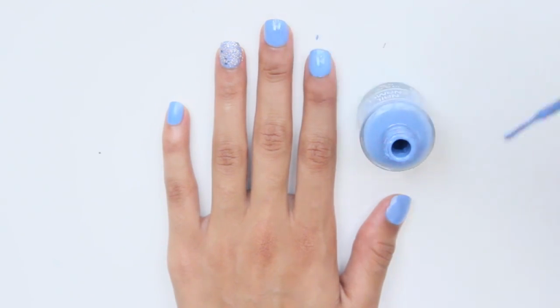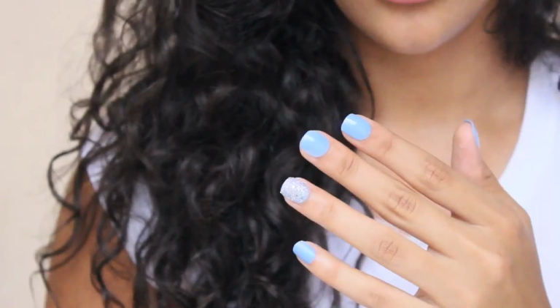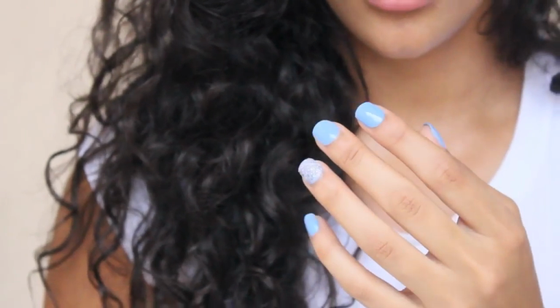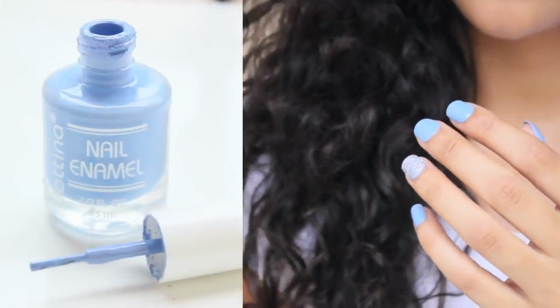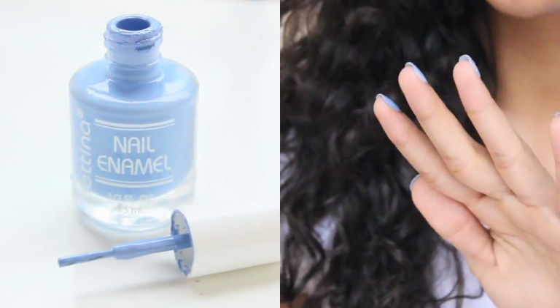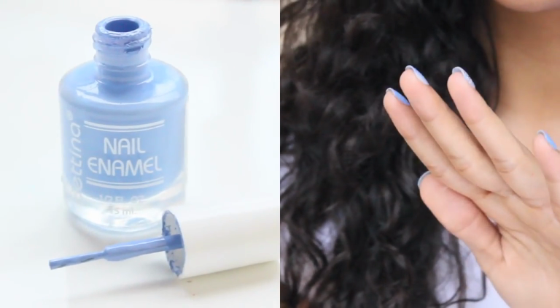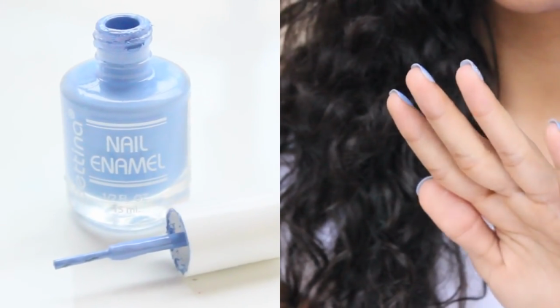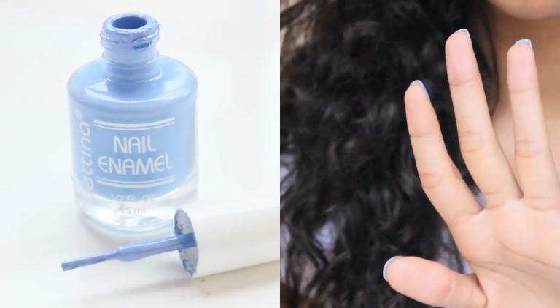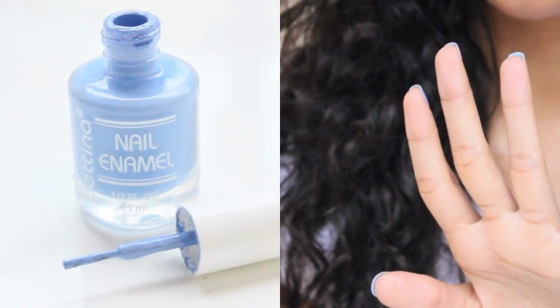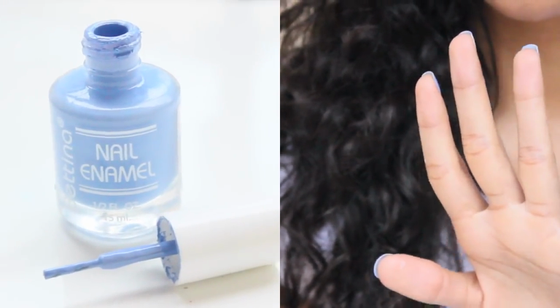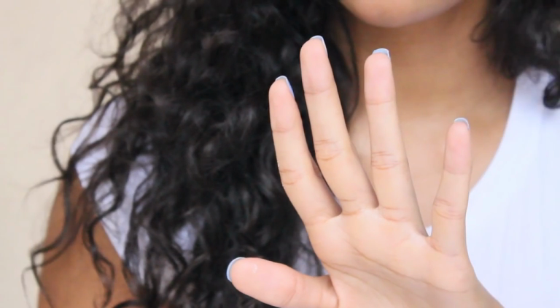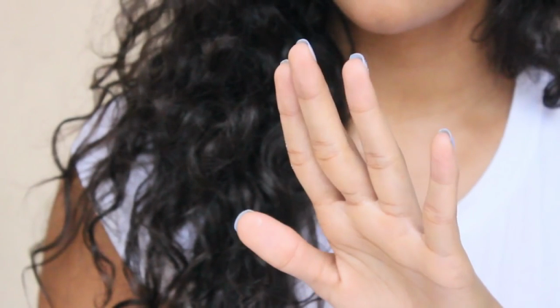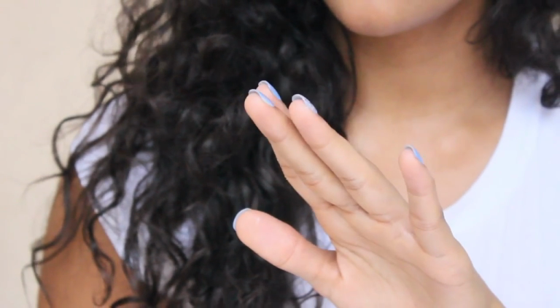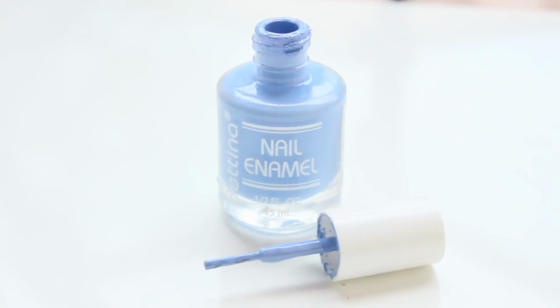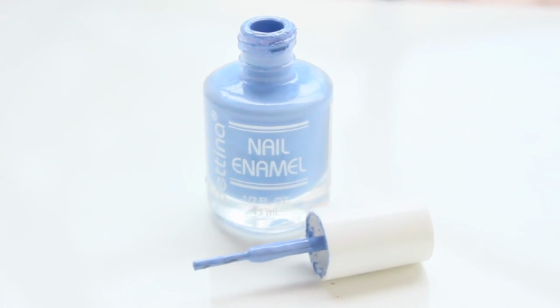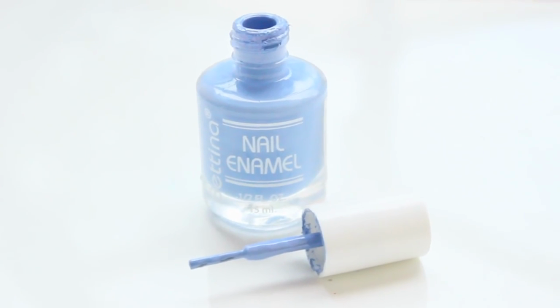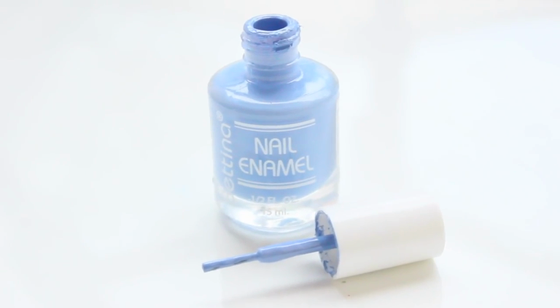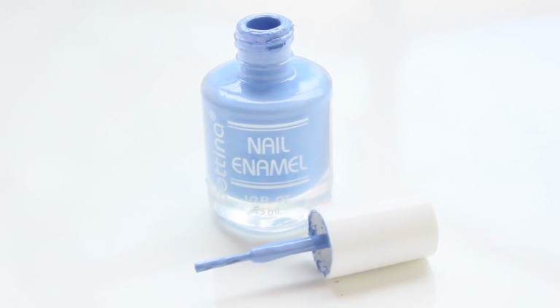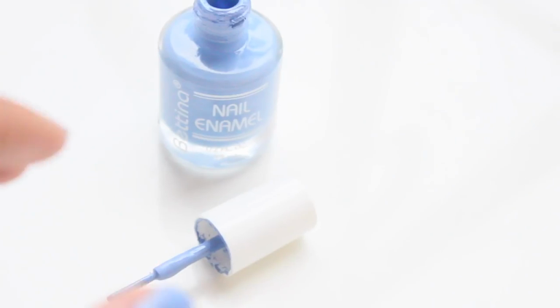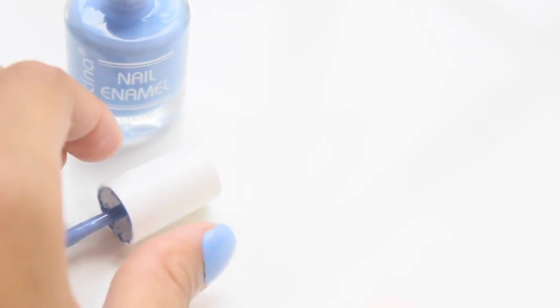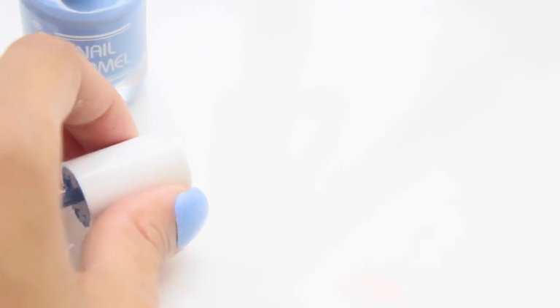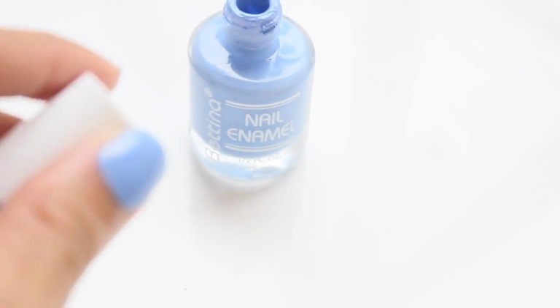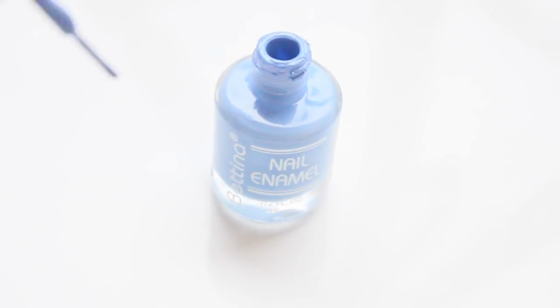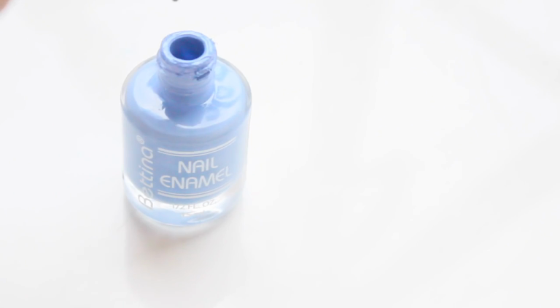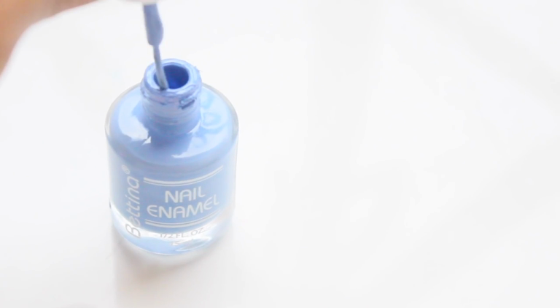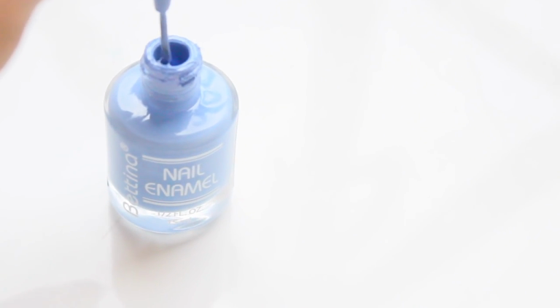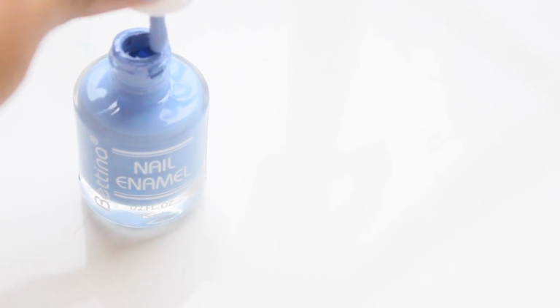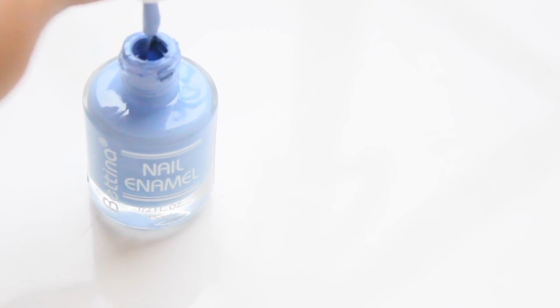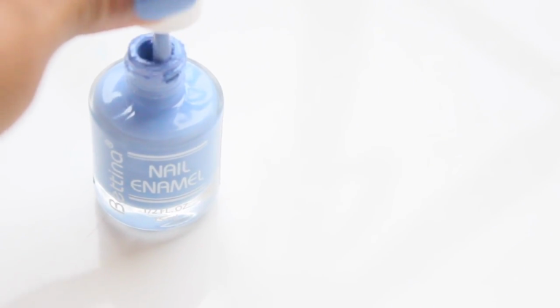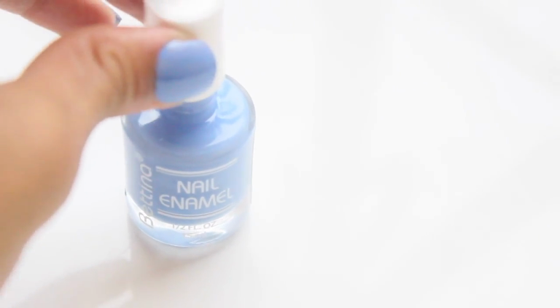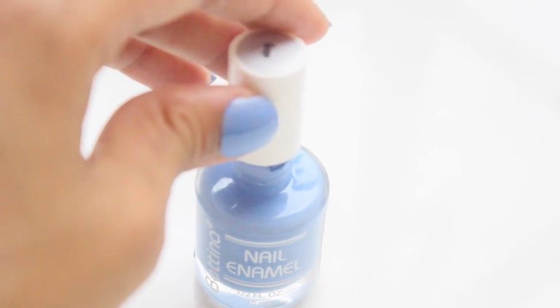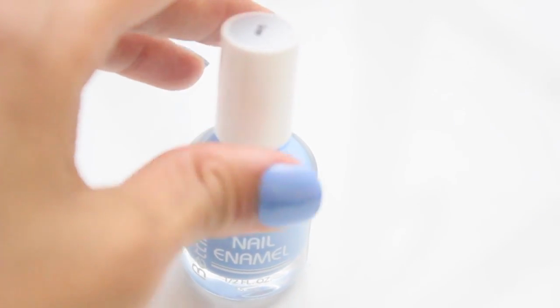Do not wait in between coats of polish with the top coat lid off. Always tighten your polish bottle and never leave the lid off for longer than necessary. Exposing your polish to air is one of the leading reasons your polish thickens, causing the shelf life of your polish to shorten.